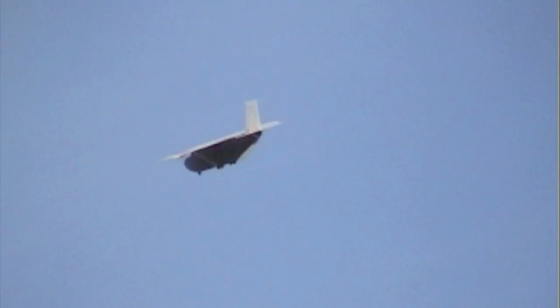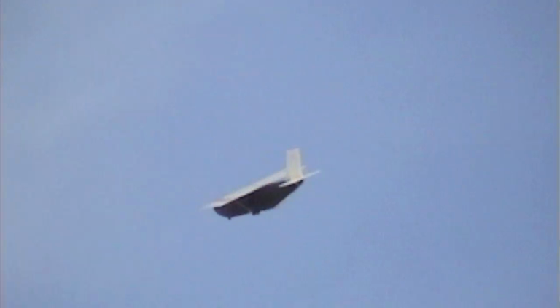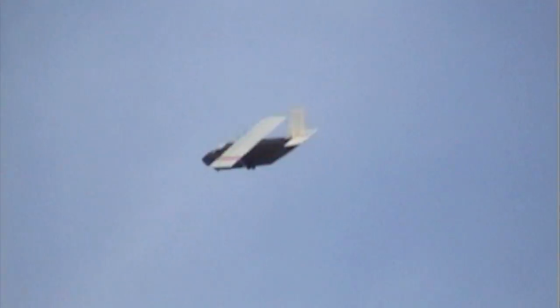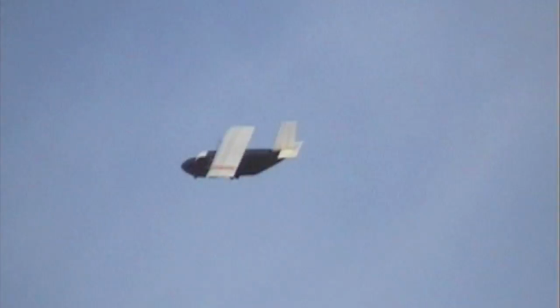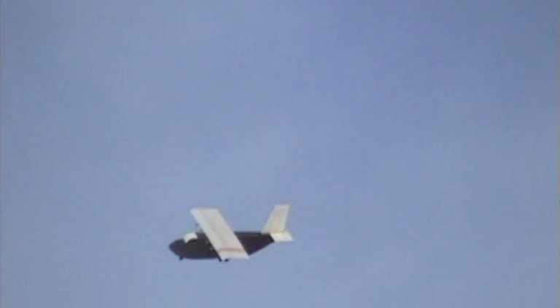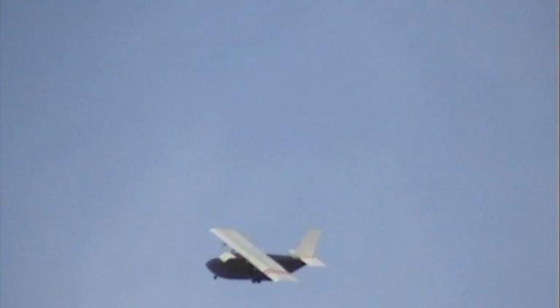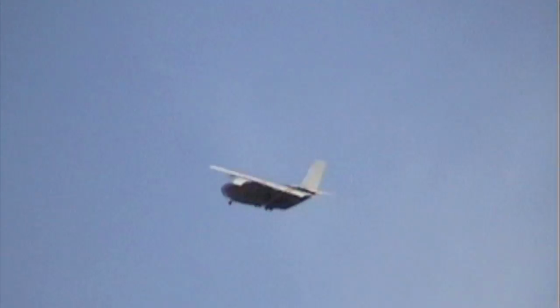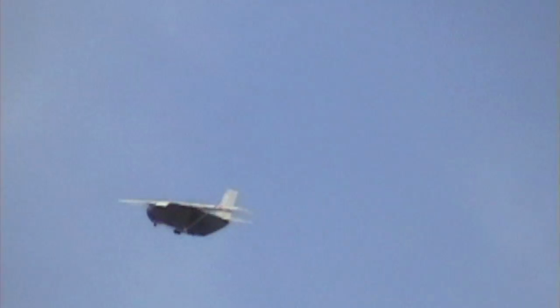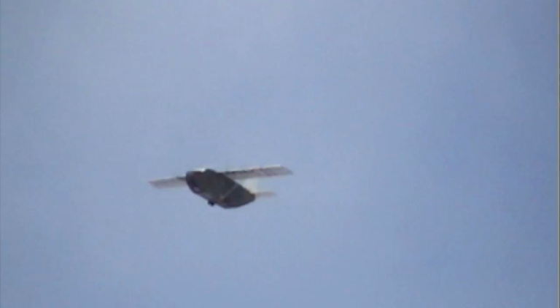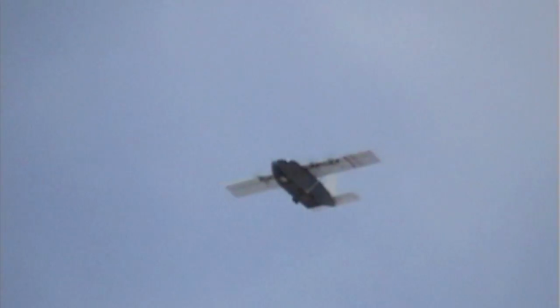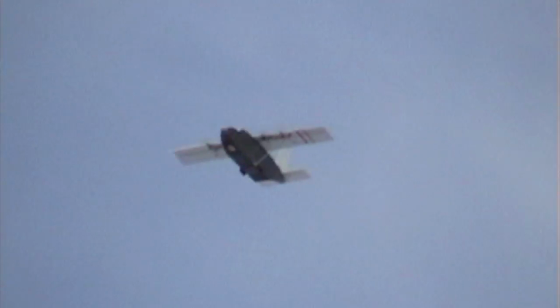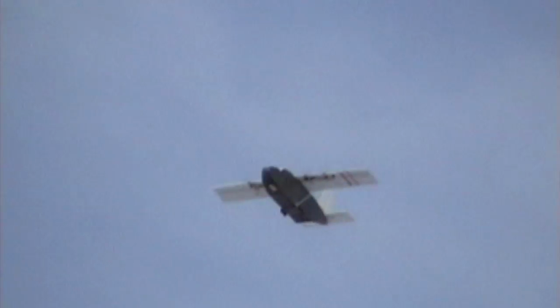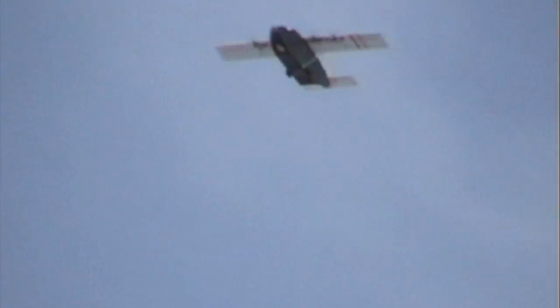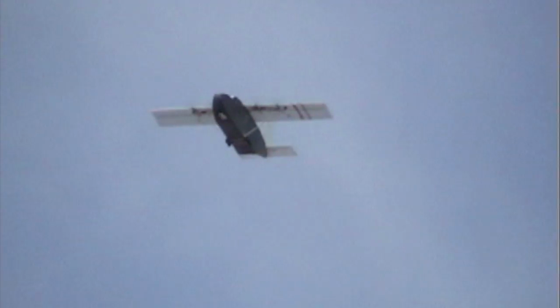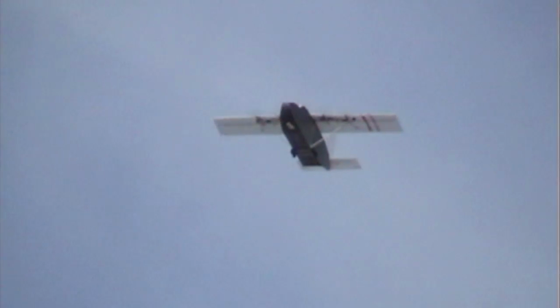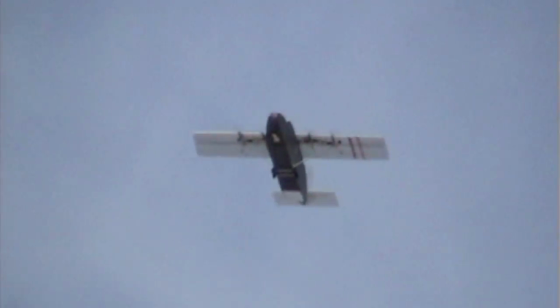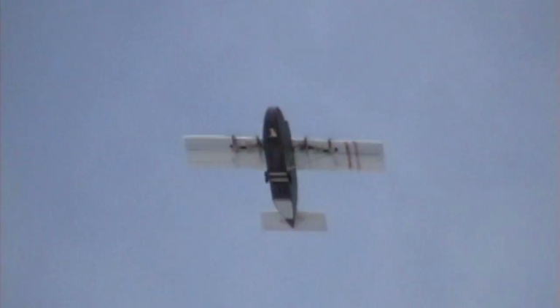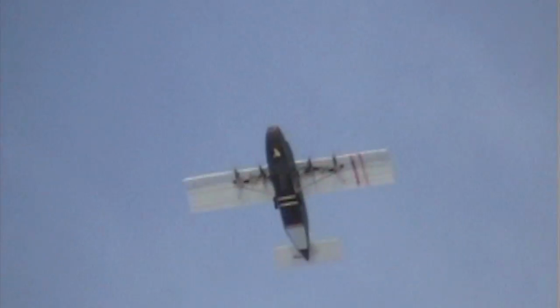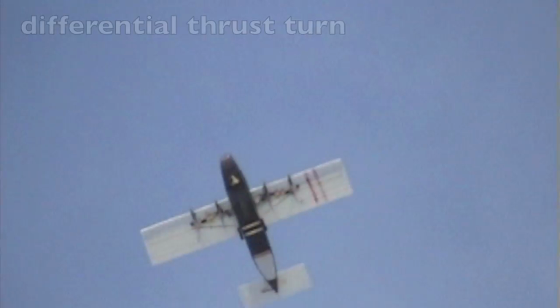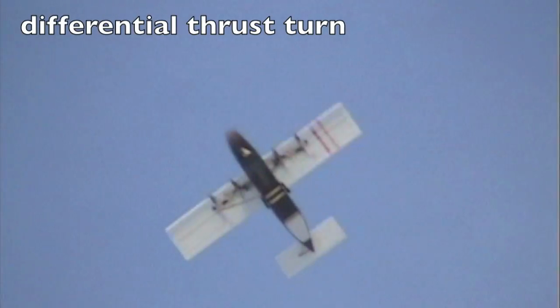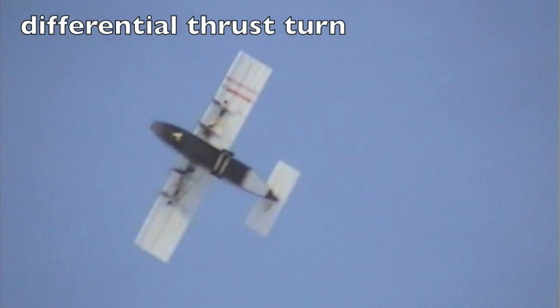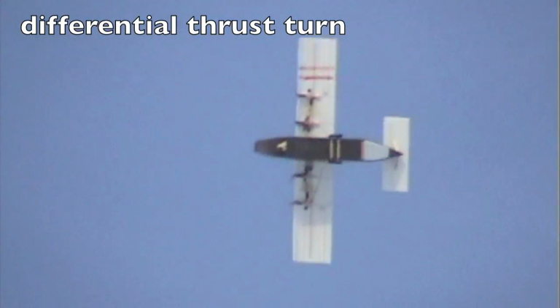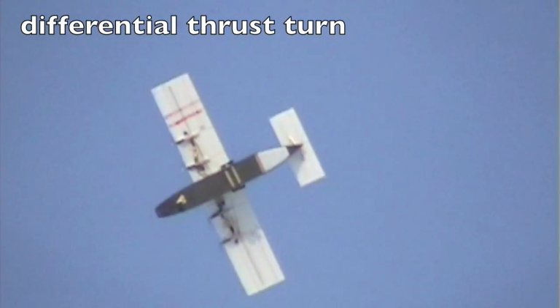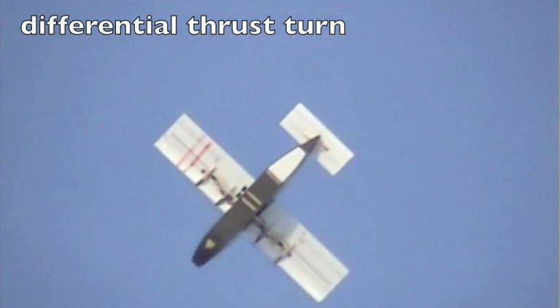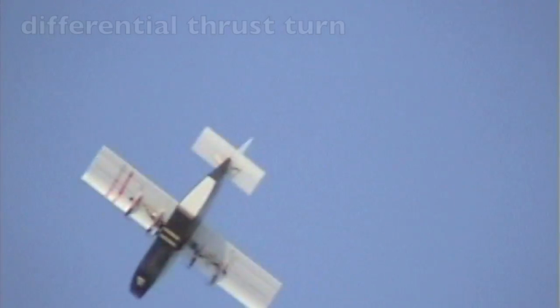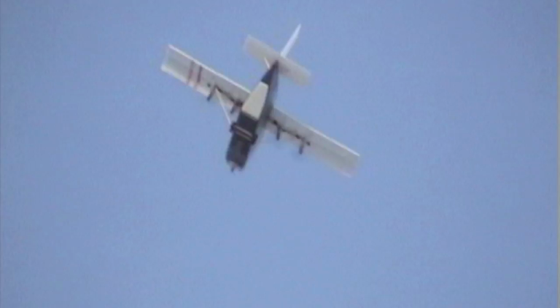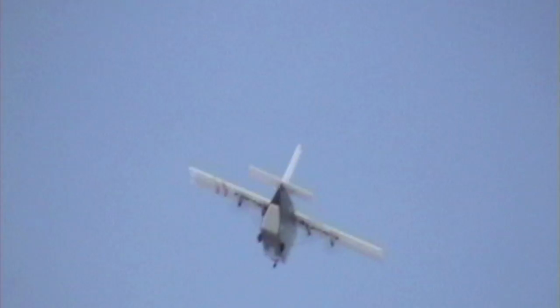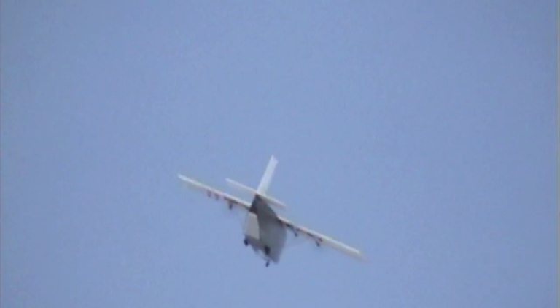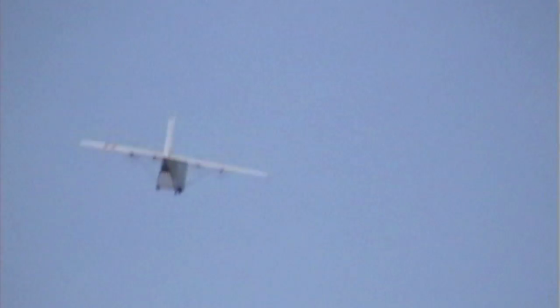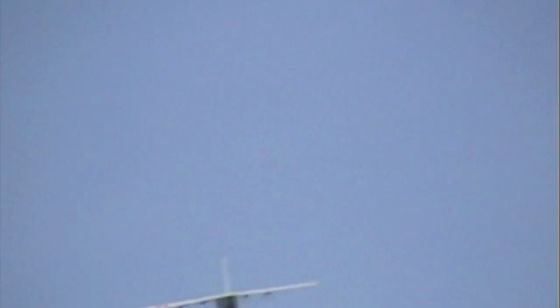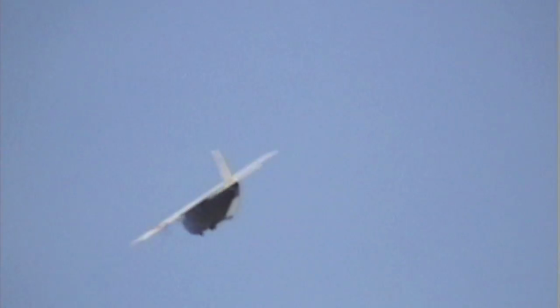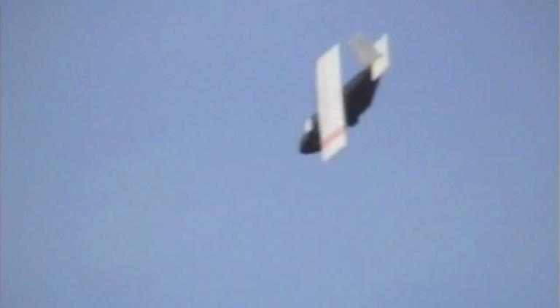I'm gonna try some differential thrust — ready for this, see what that'll do. That turns it really good. Turning with differential thrust.